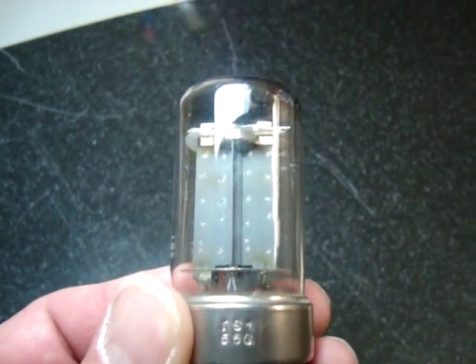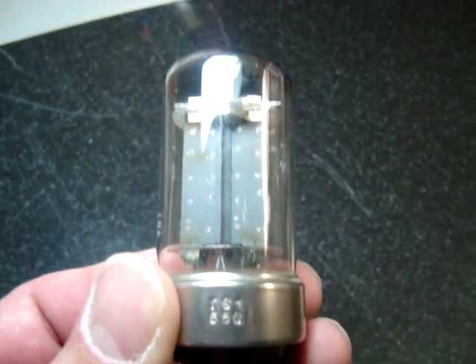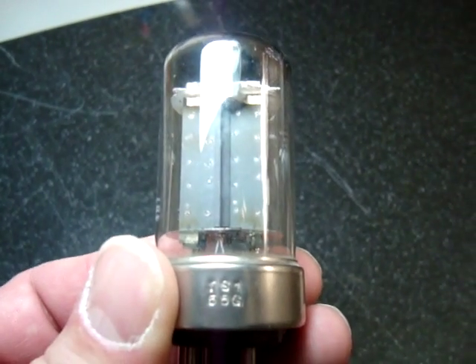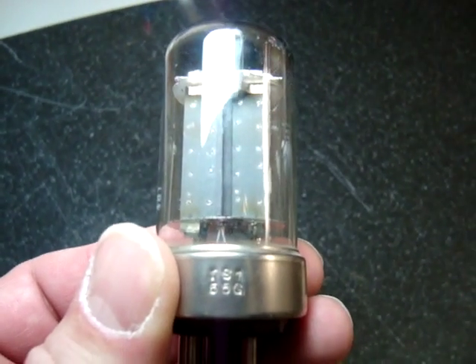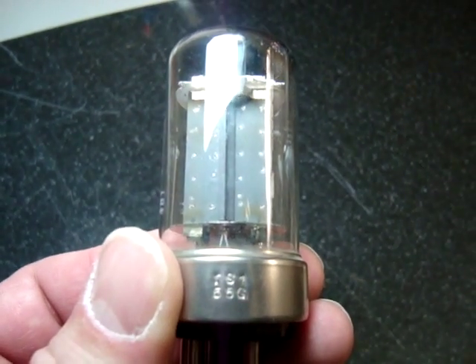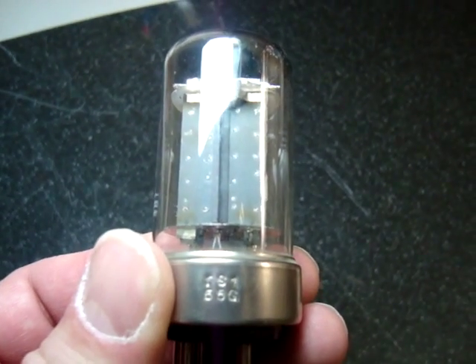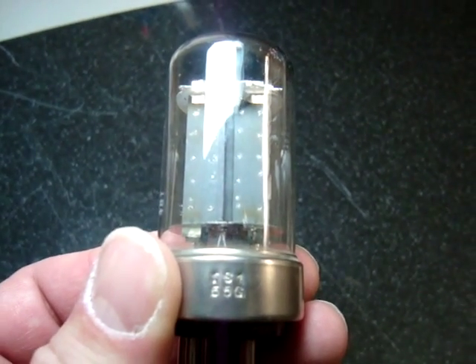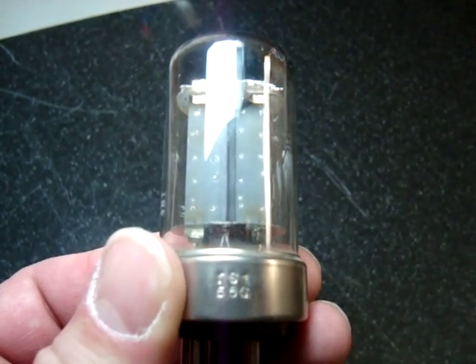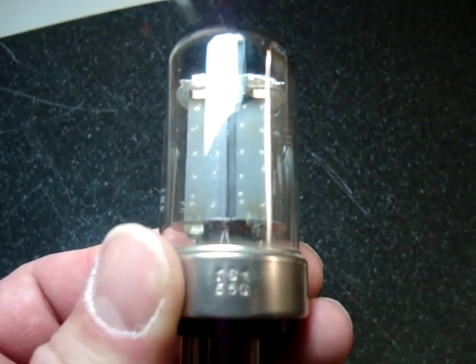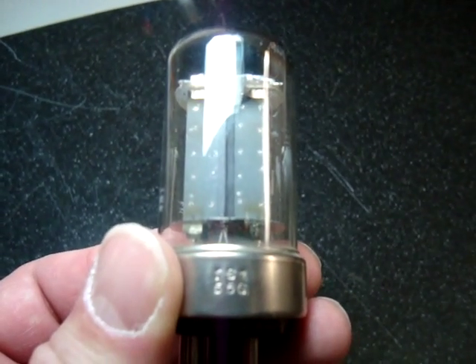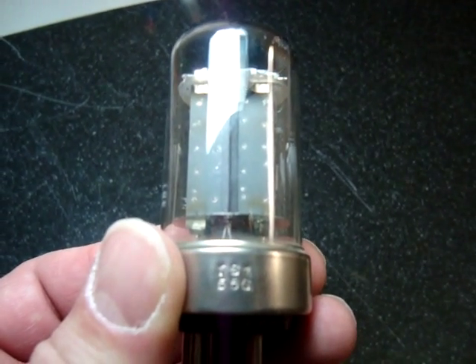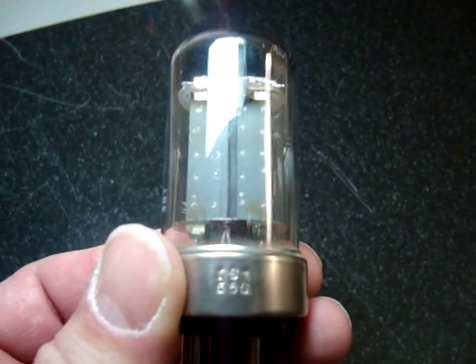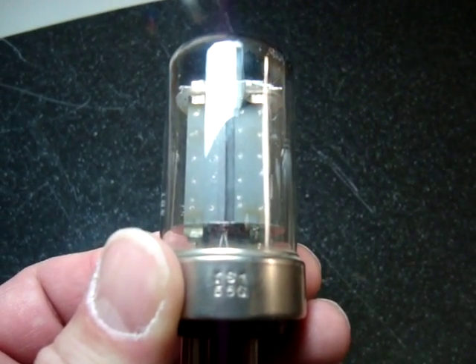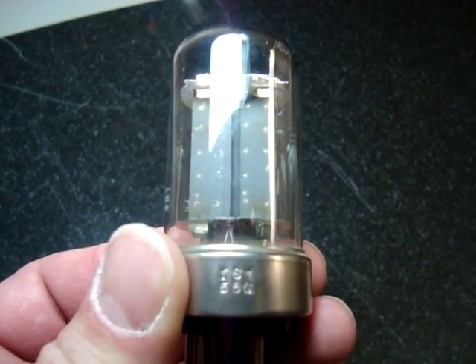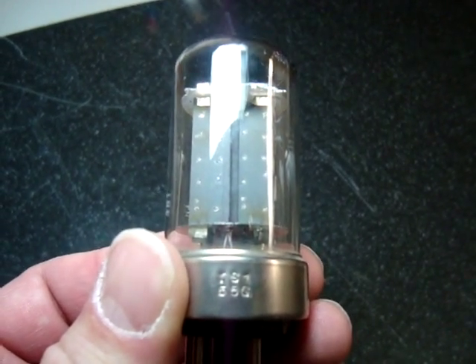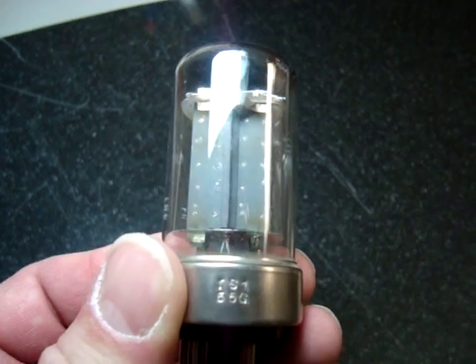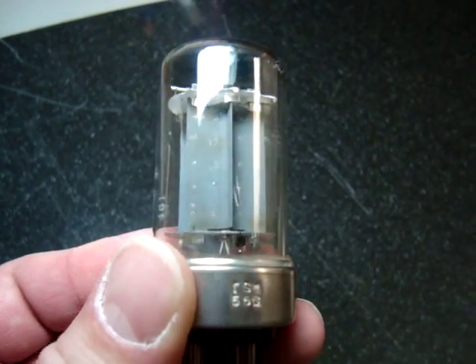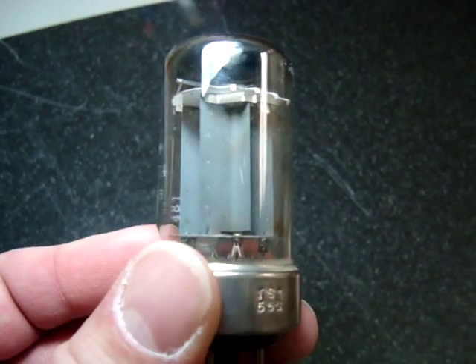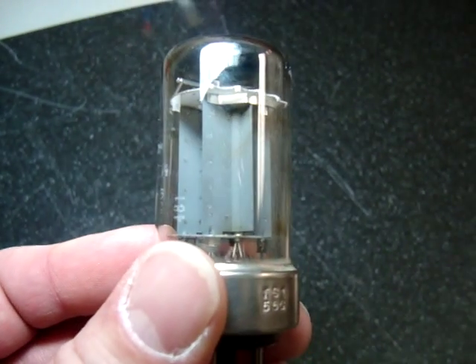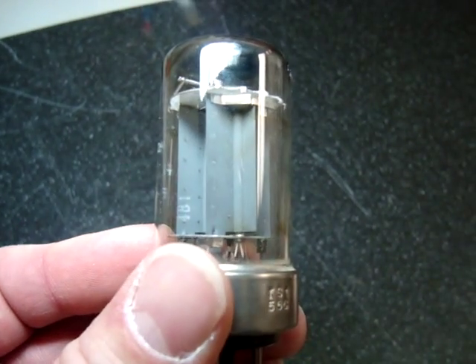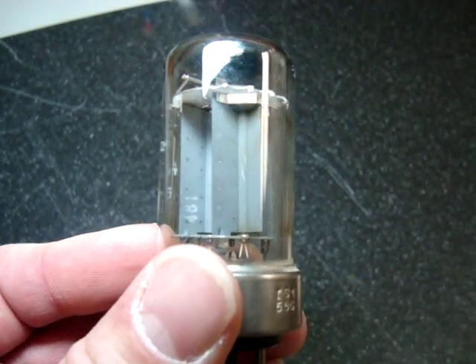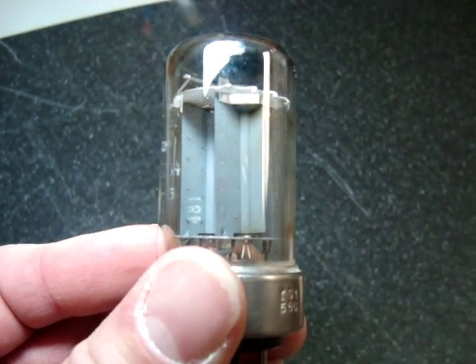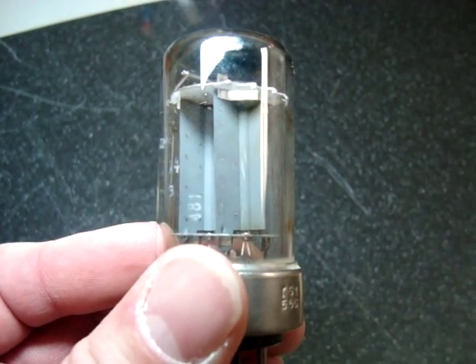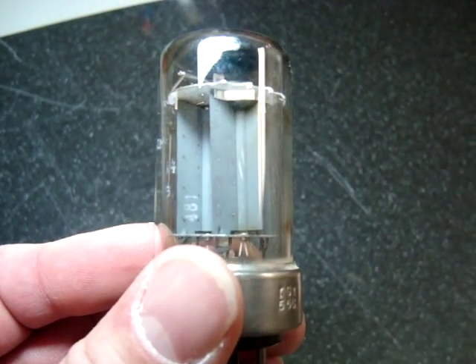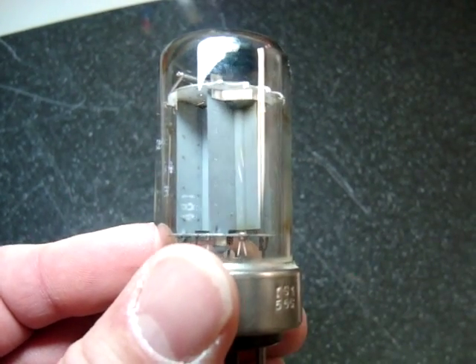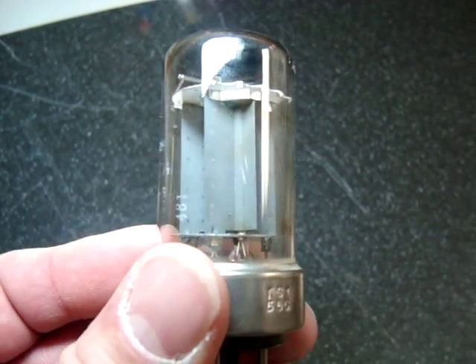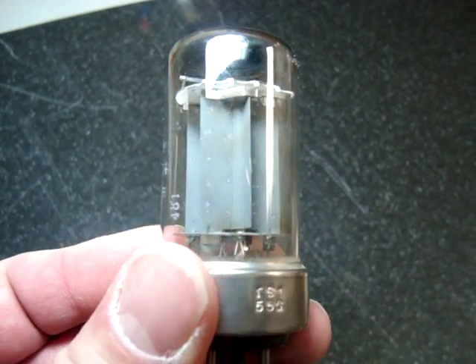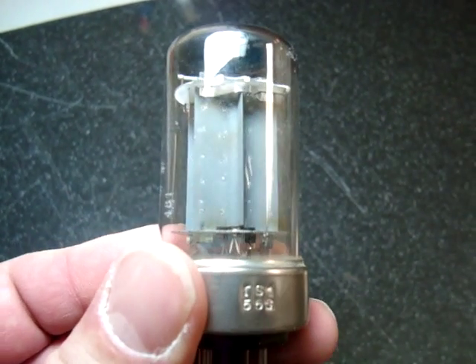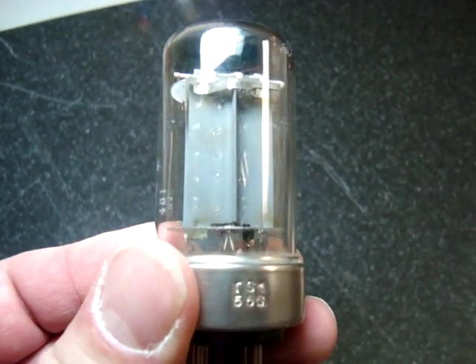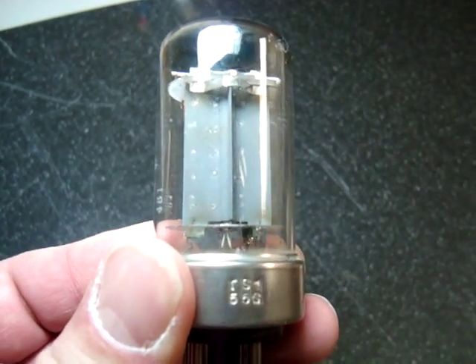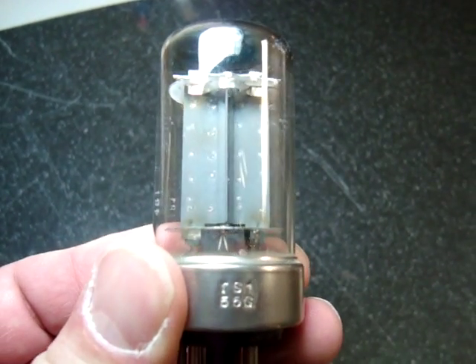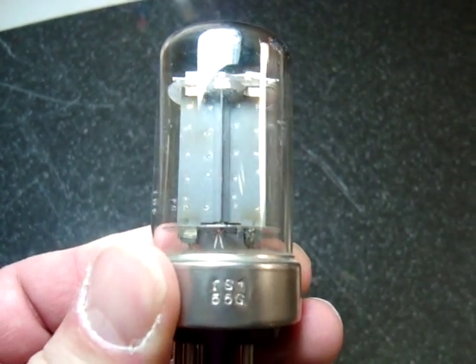This is a brief instructional video on the 5AR4 or GZ34 tube. This is an excellent rectifier tube and it's used in guitar amplifiers and many hi-fi applications.